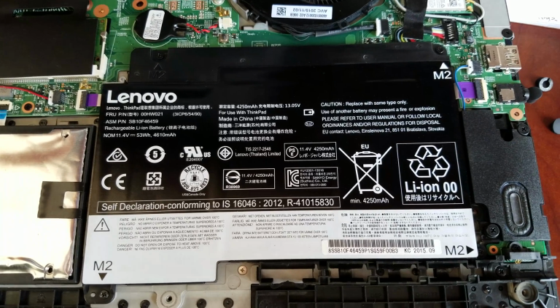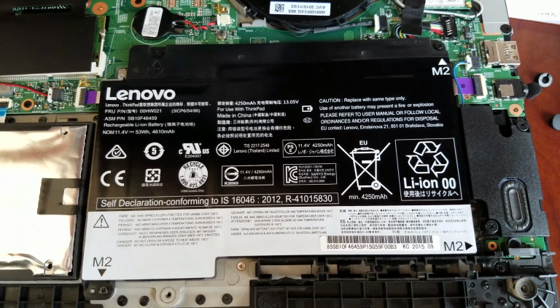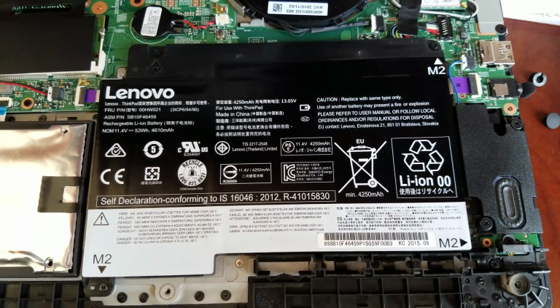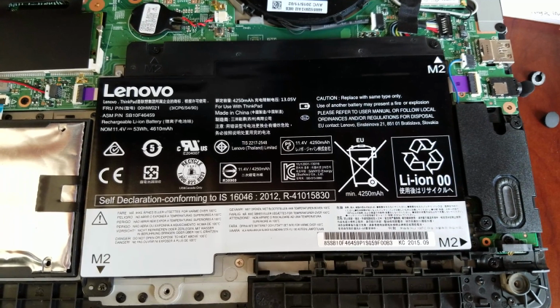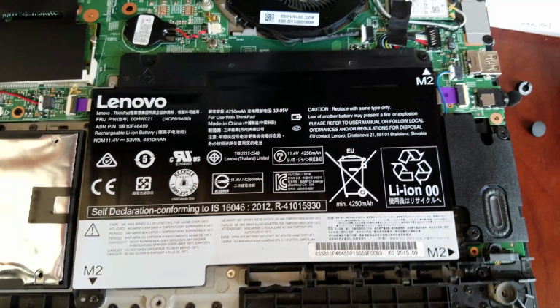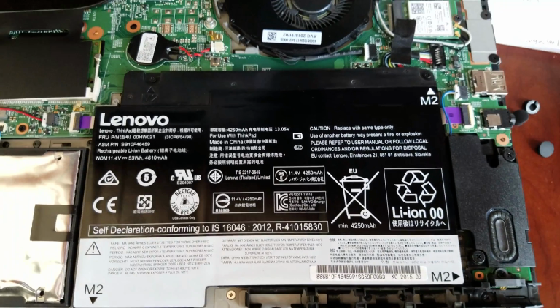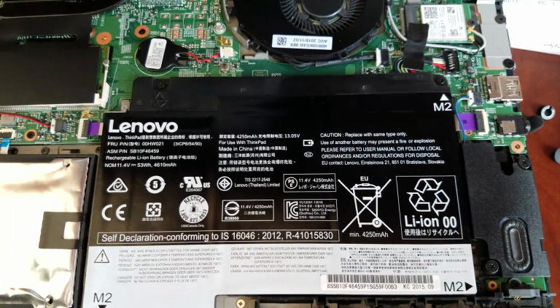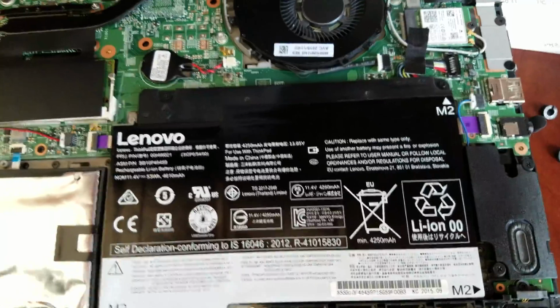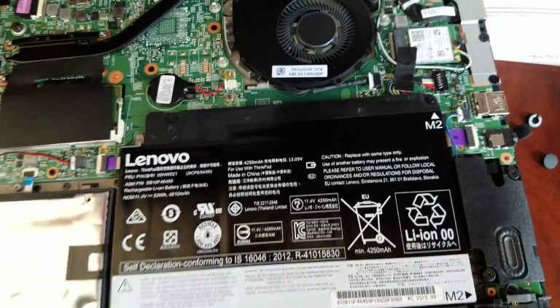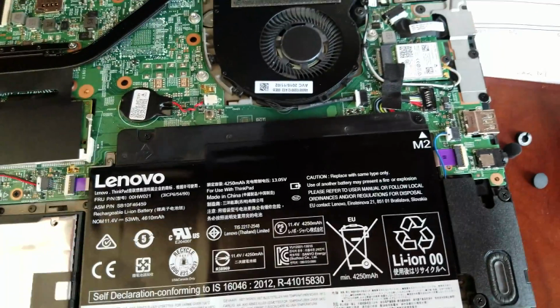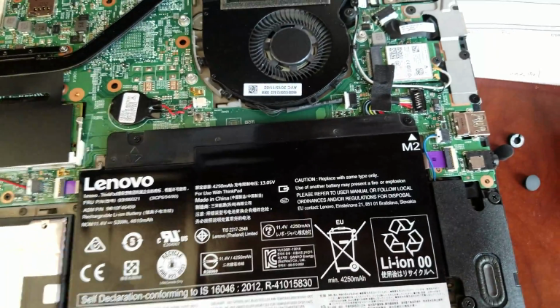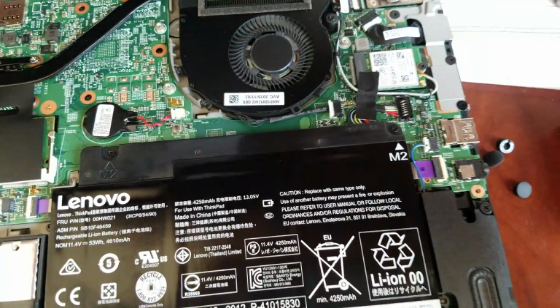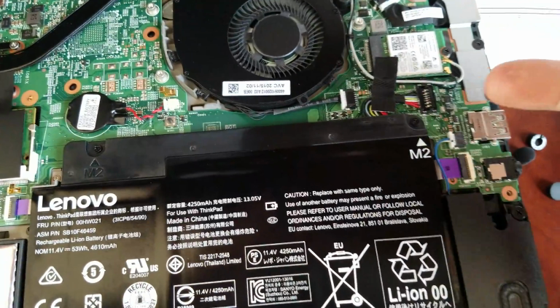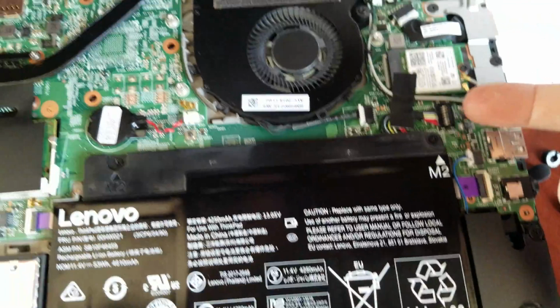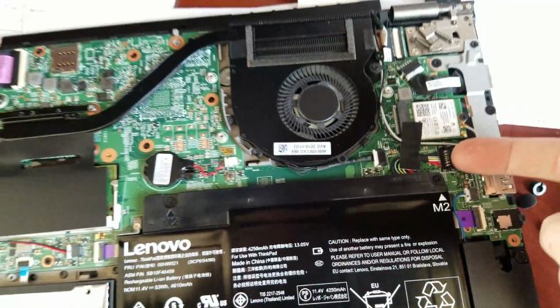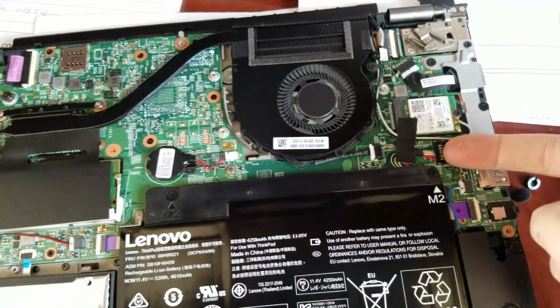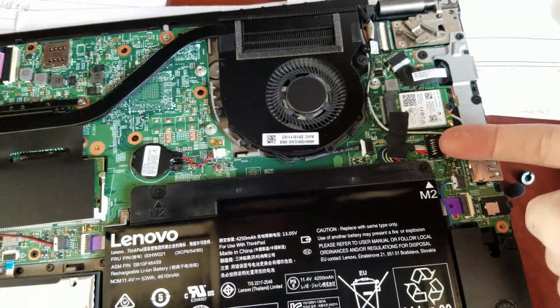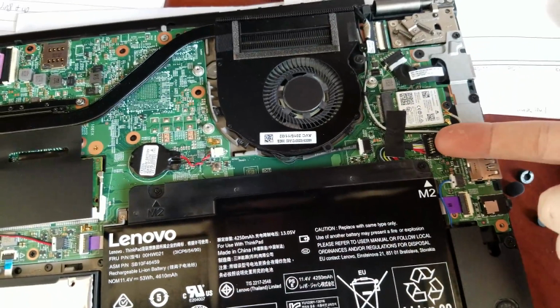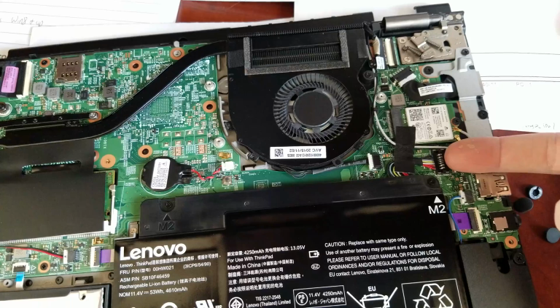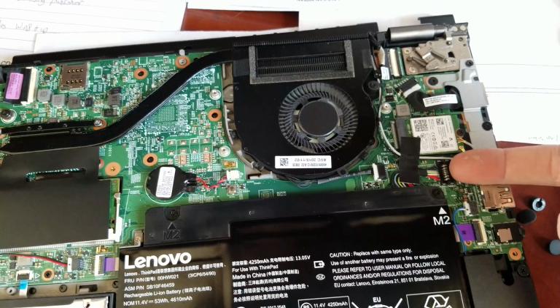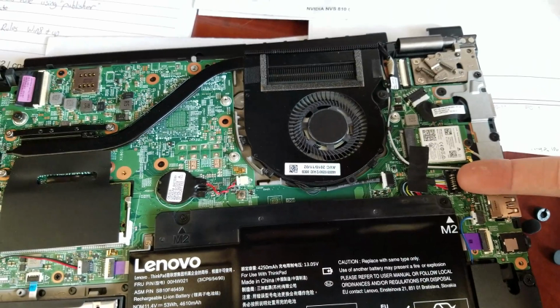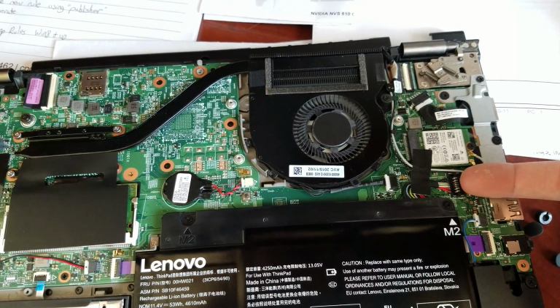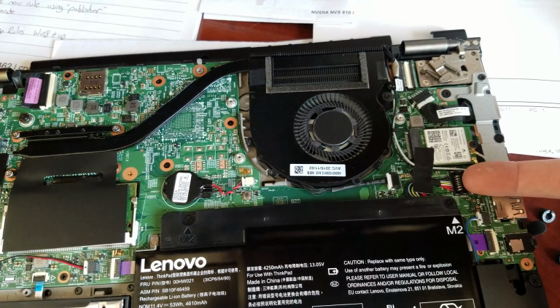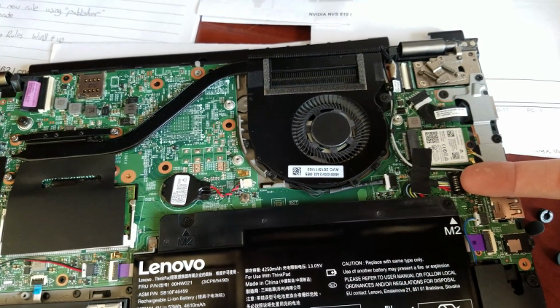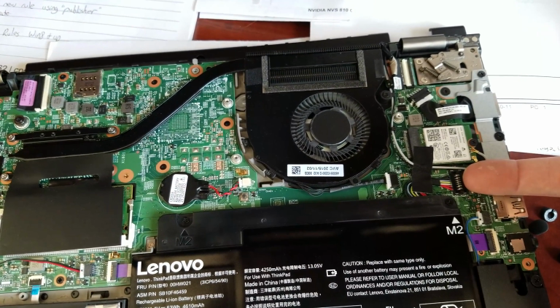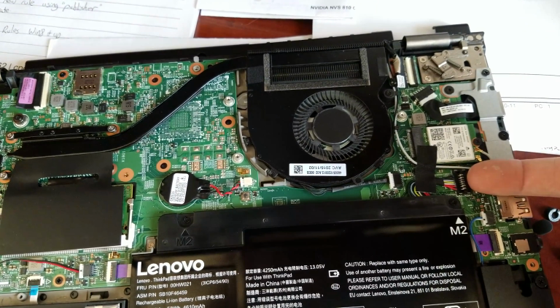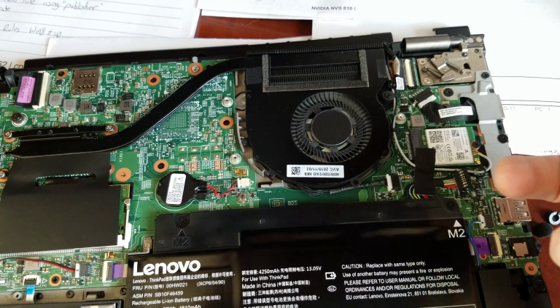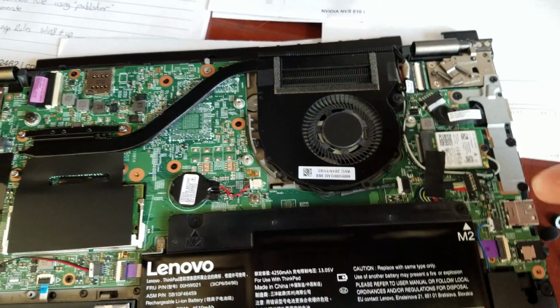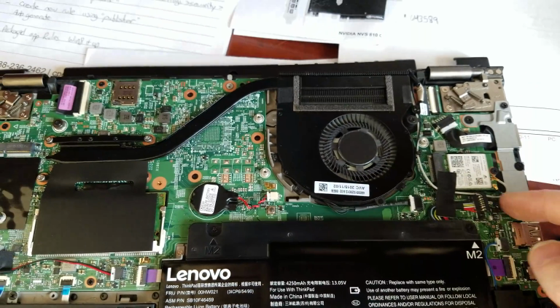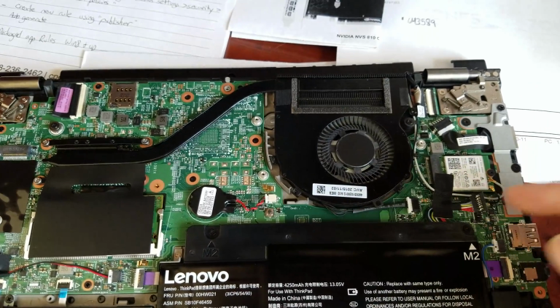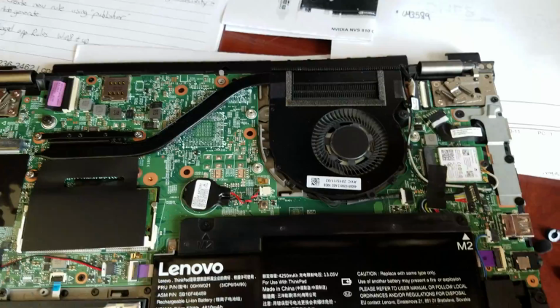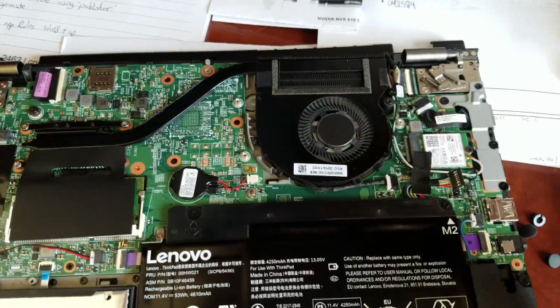I've got the cover off now. What you're going to do is disconnect the battery — it is this connector right here. Just stick your fingernail underneath and pop it up, and that will disconnect the battery.